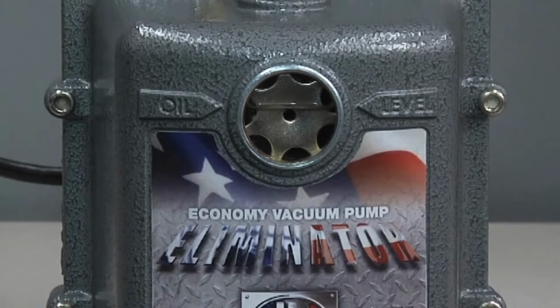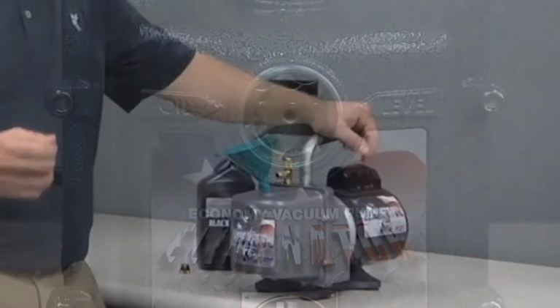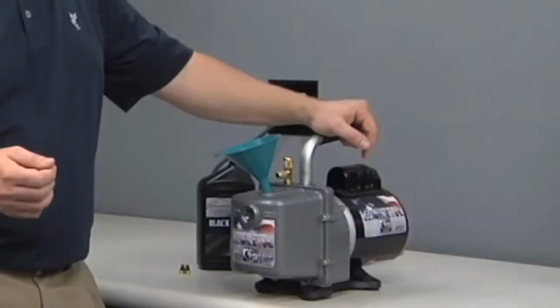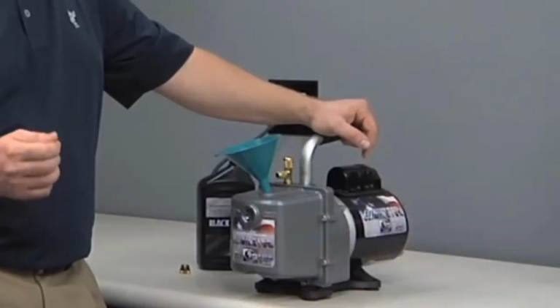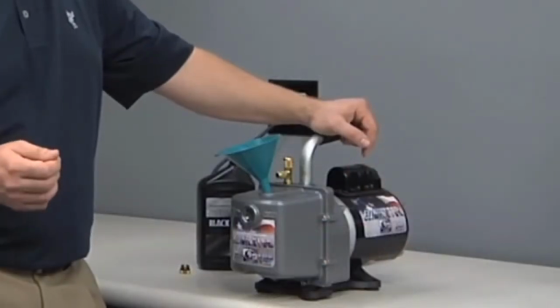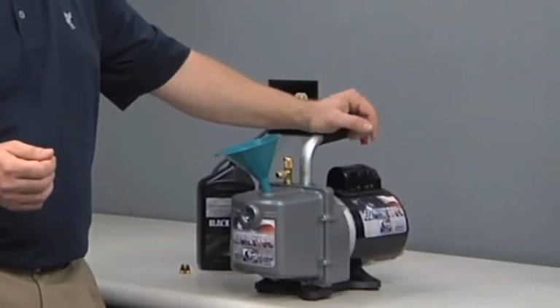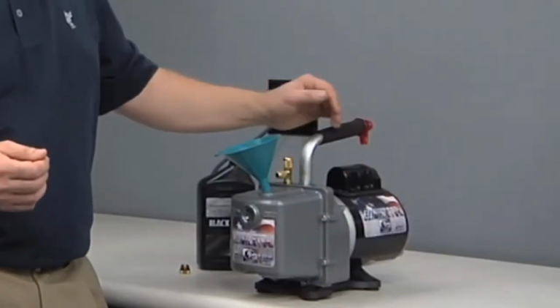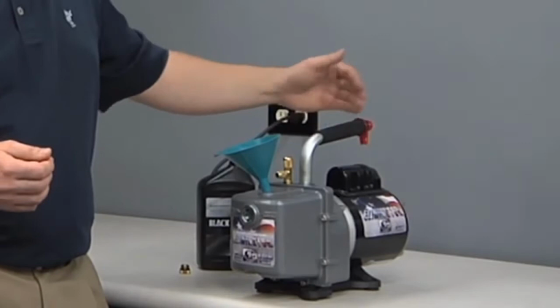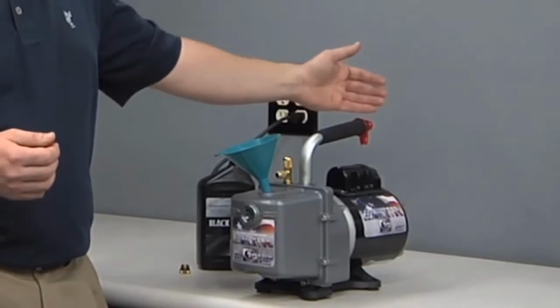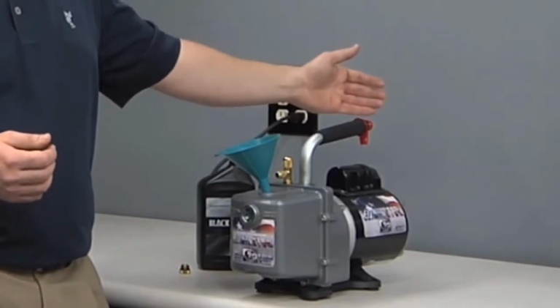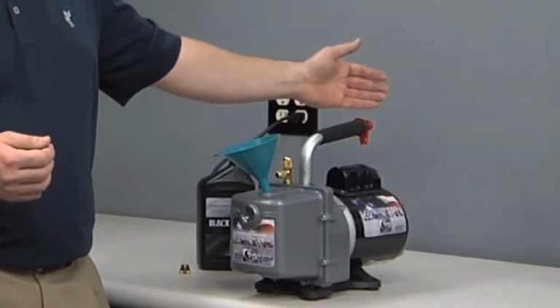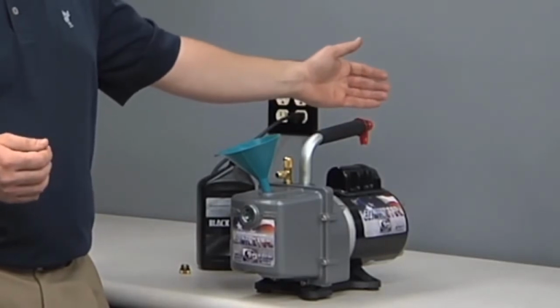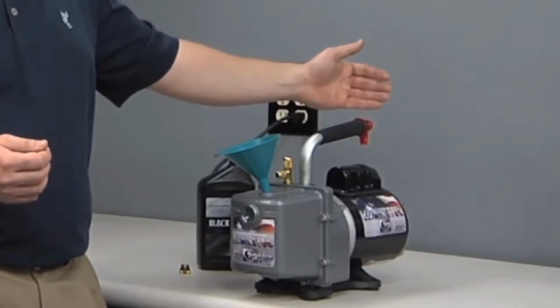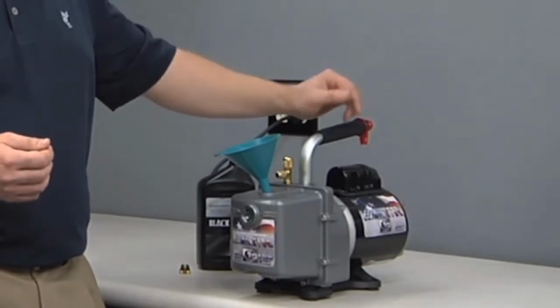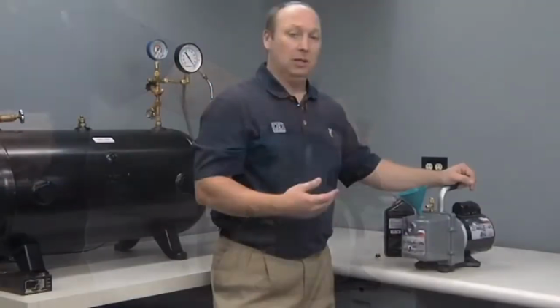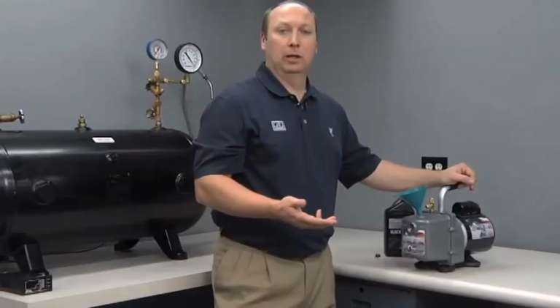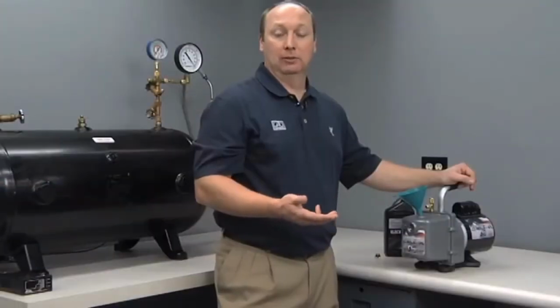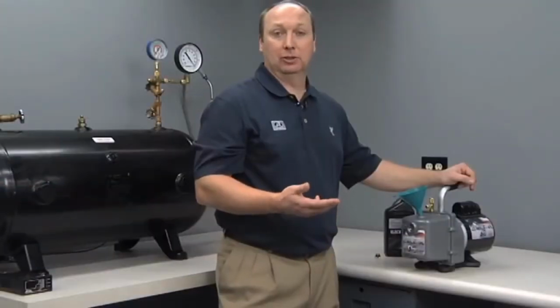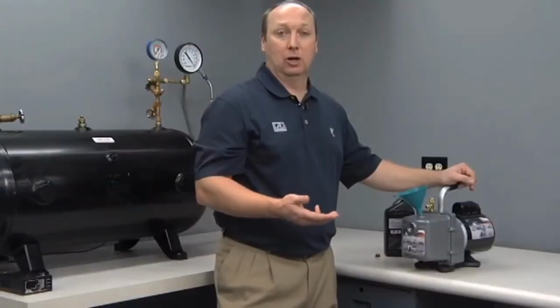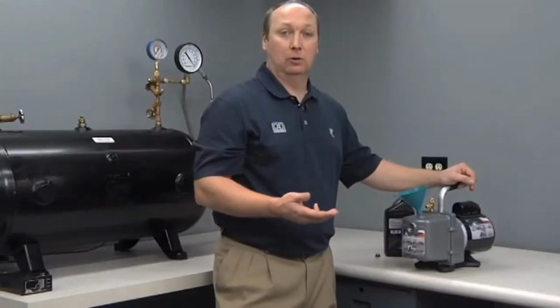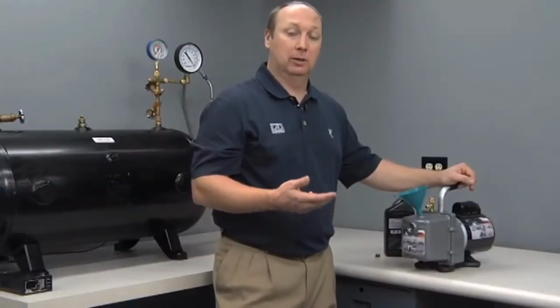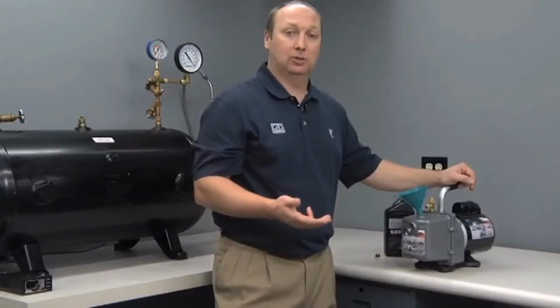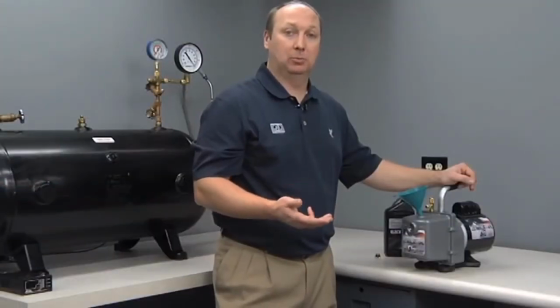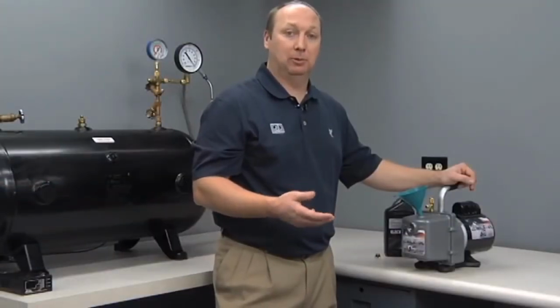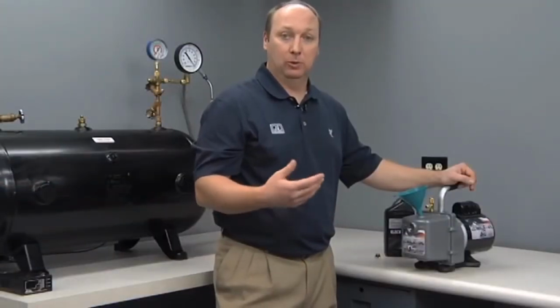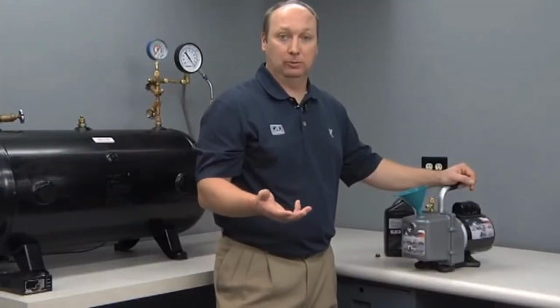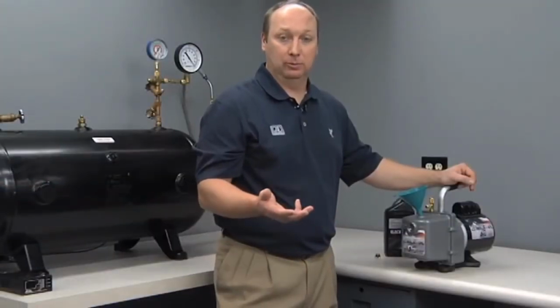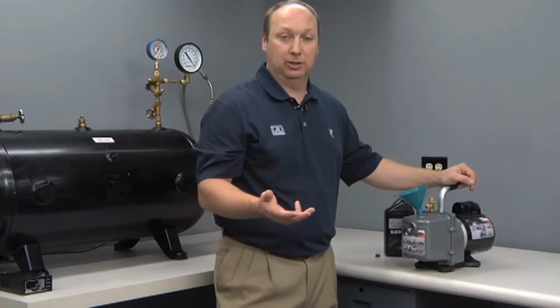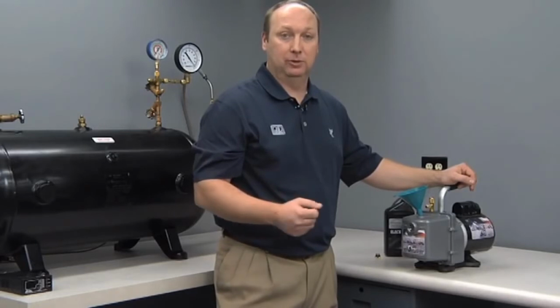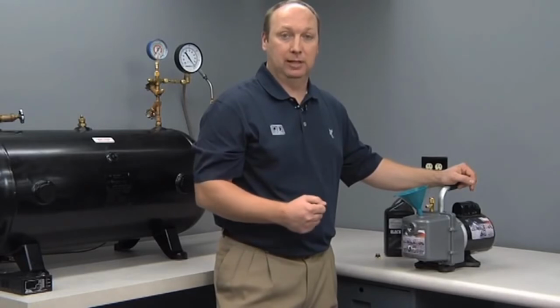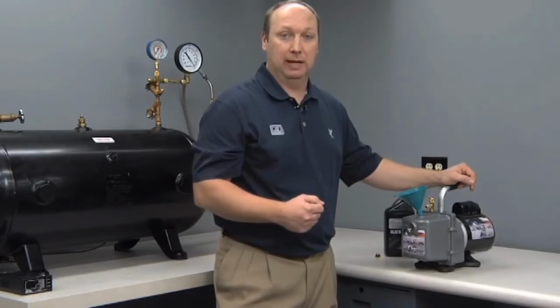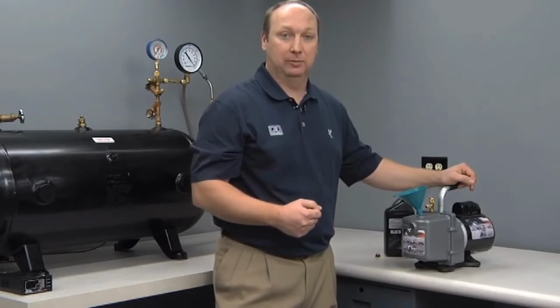If oil is overfilled, it may exhaust out through the handle. If the oil level is too low, it won't seal properly and you won't achieve your desired vacuum level.